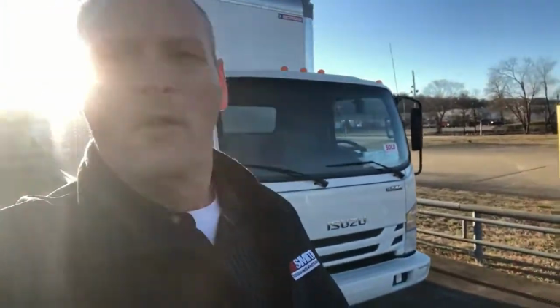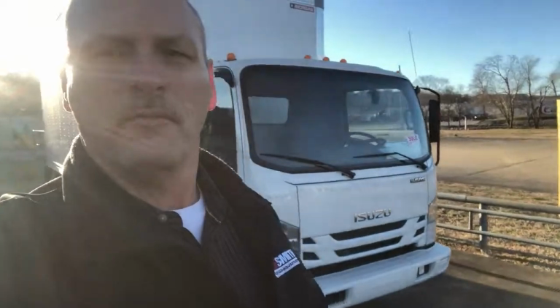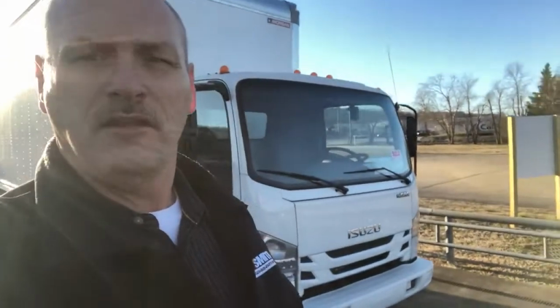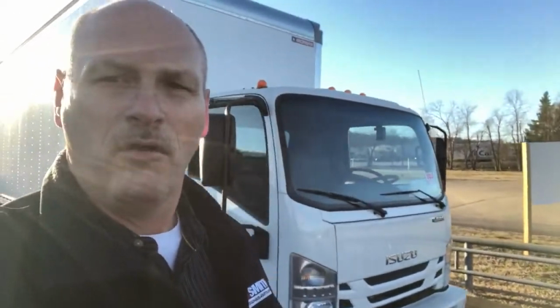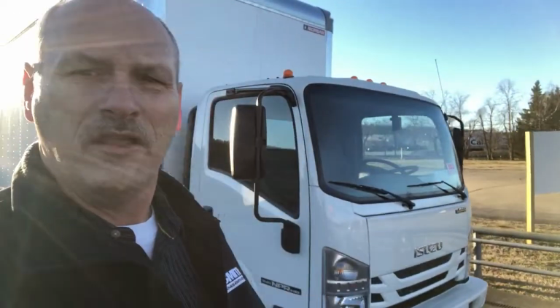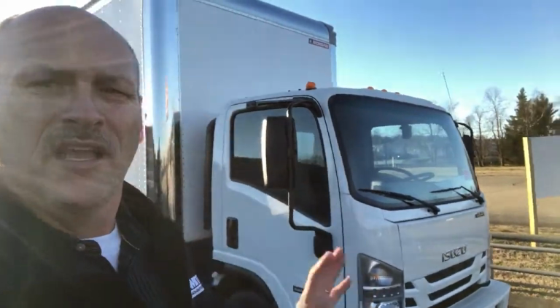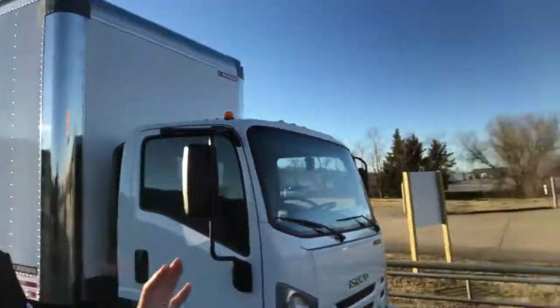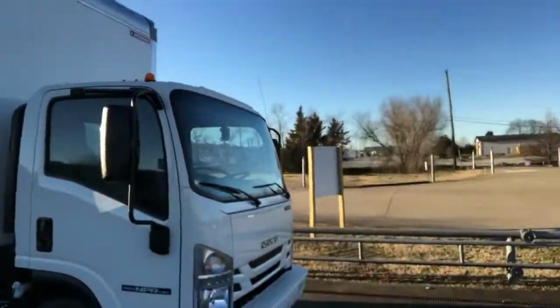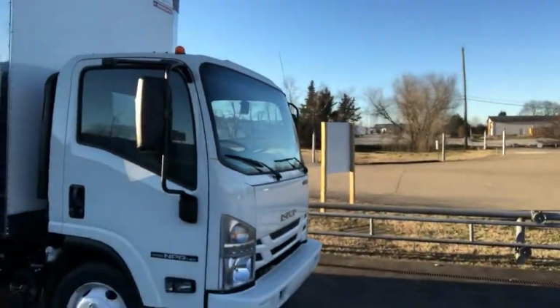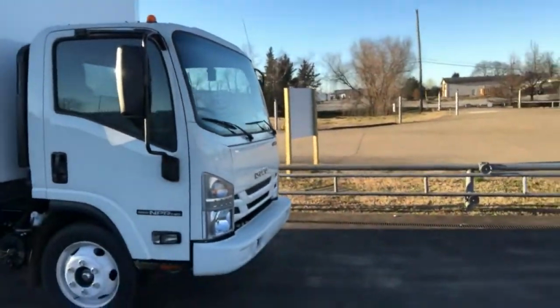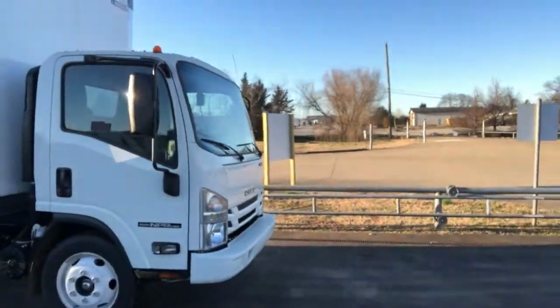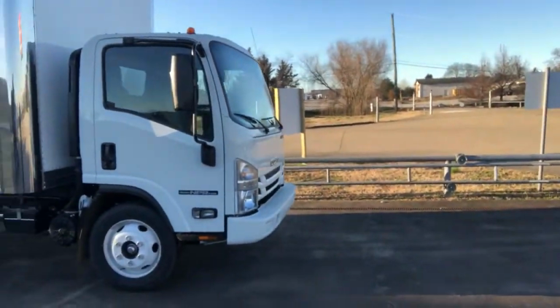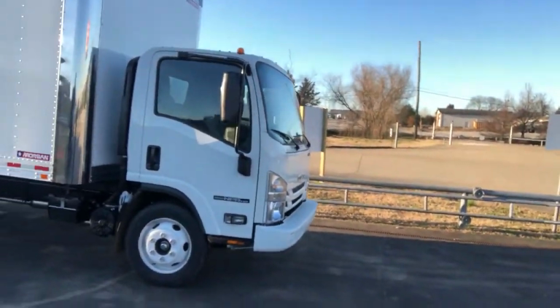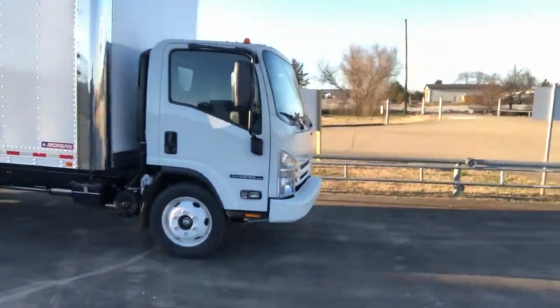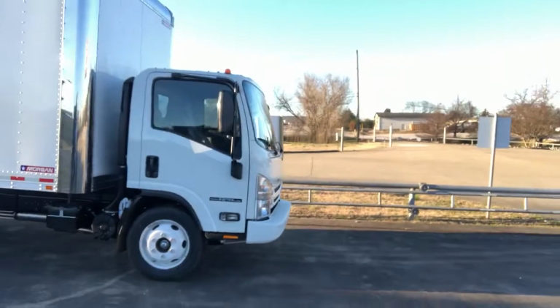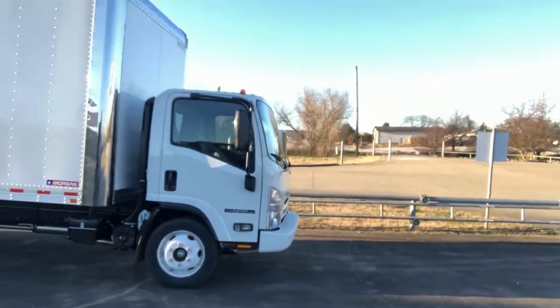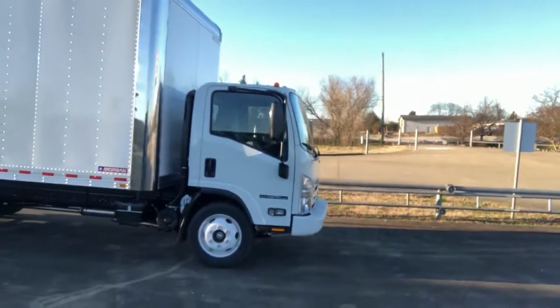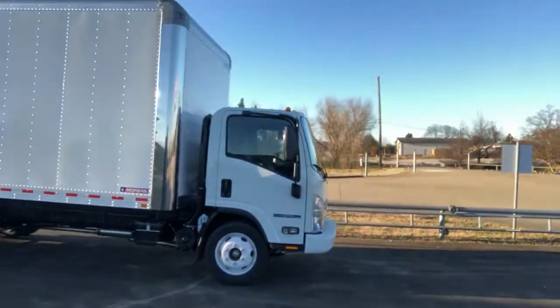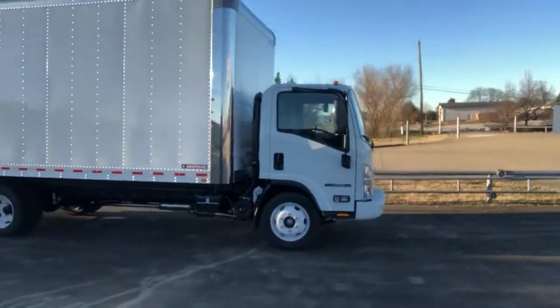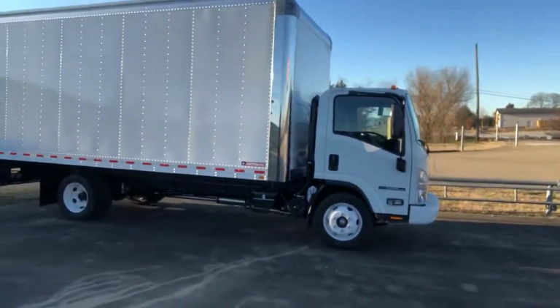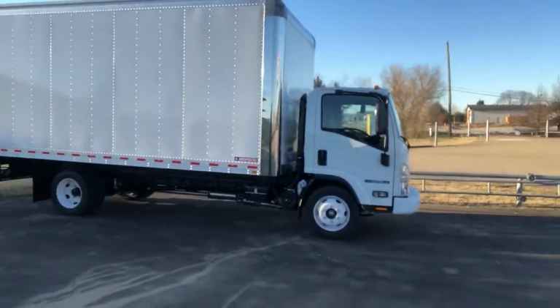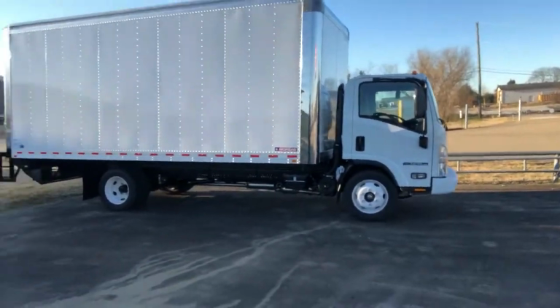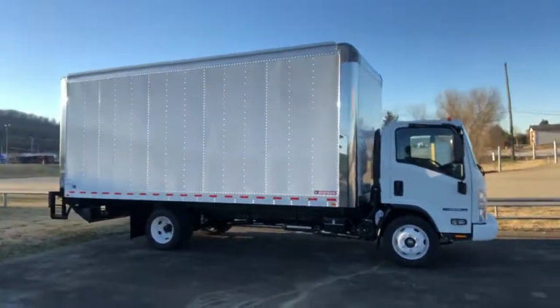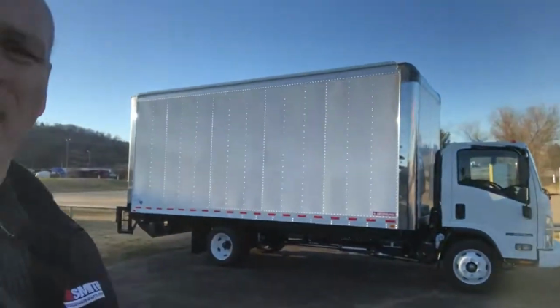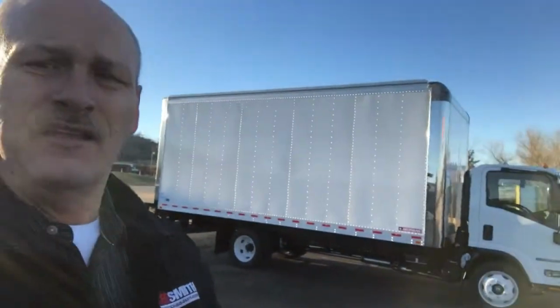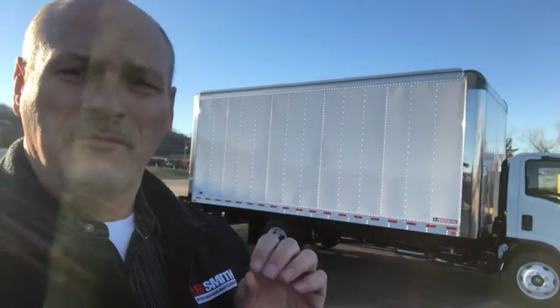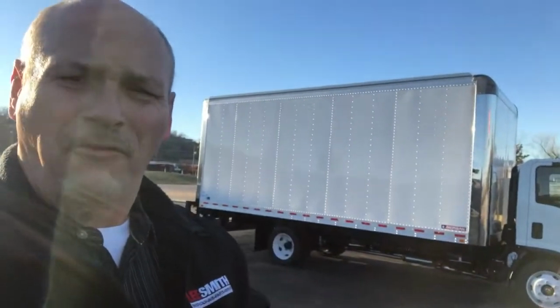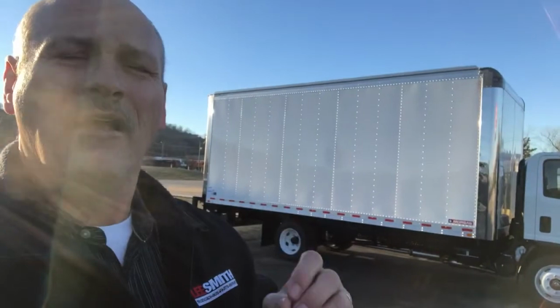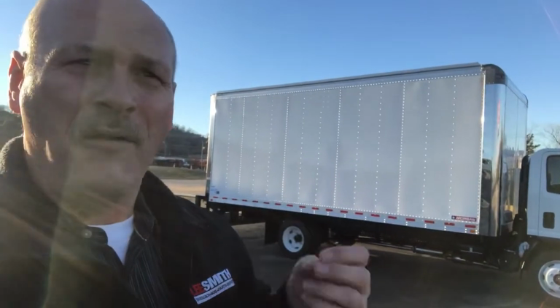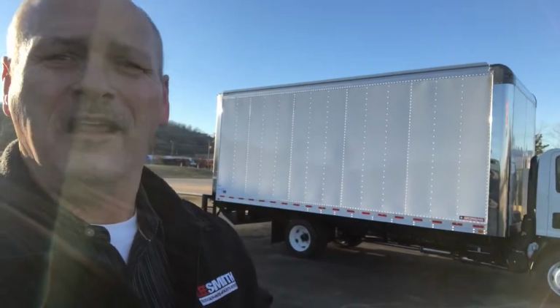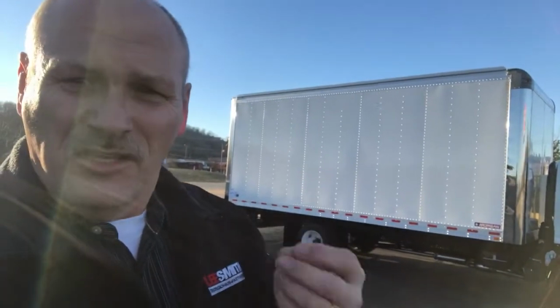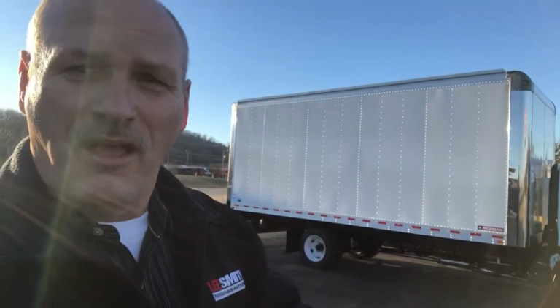I want to reach out to you on this Isuzu gas engine 14.5 GBW with a 20-foot box. It is really meant for upfitting and shelves.